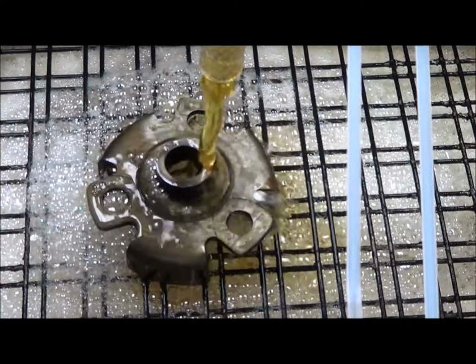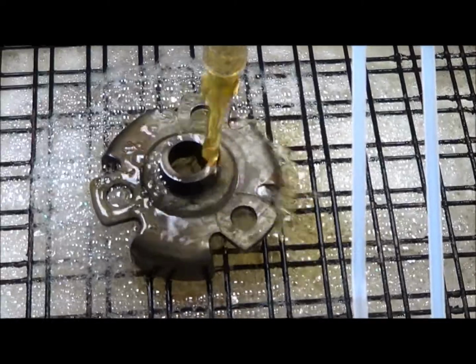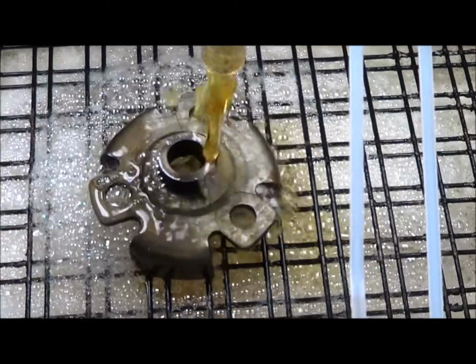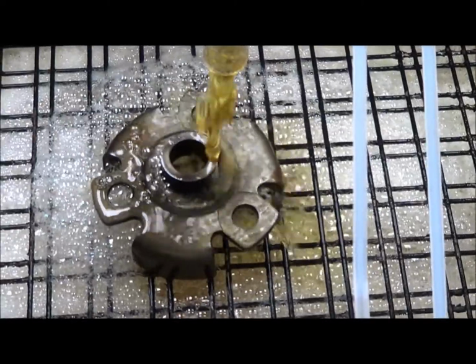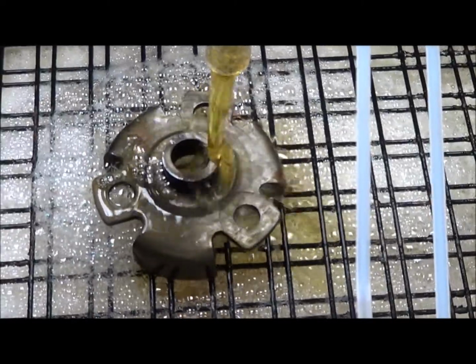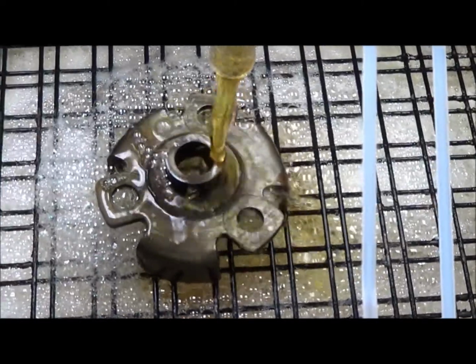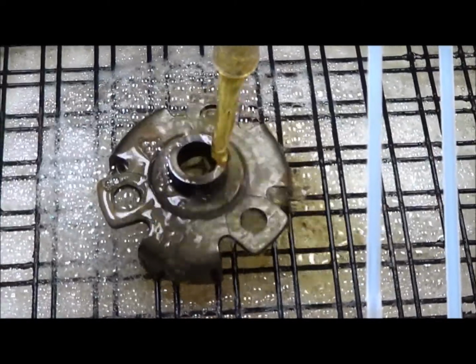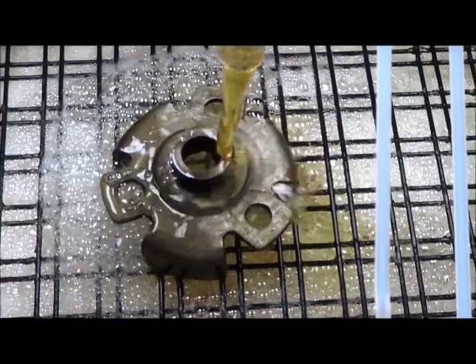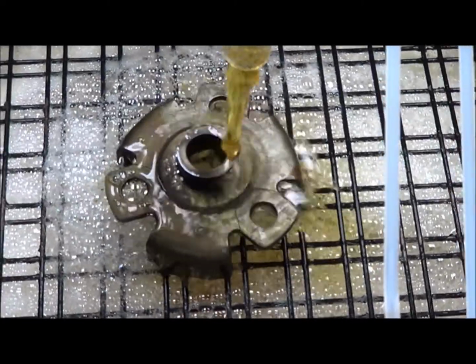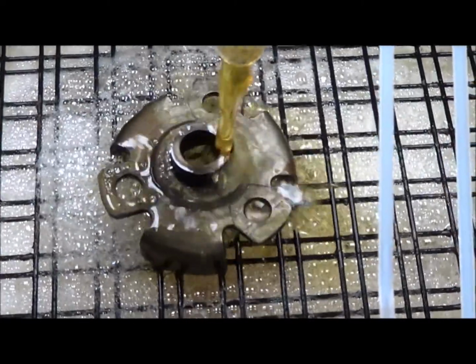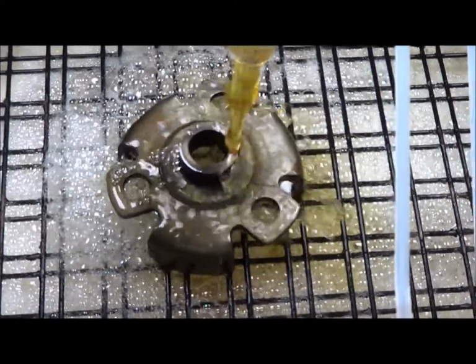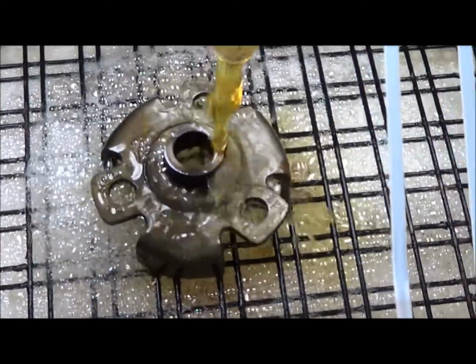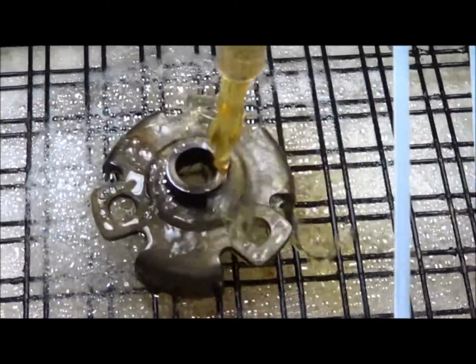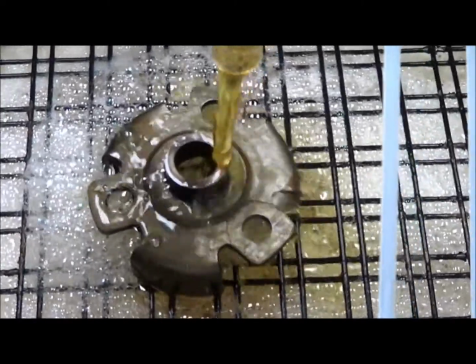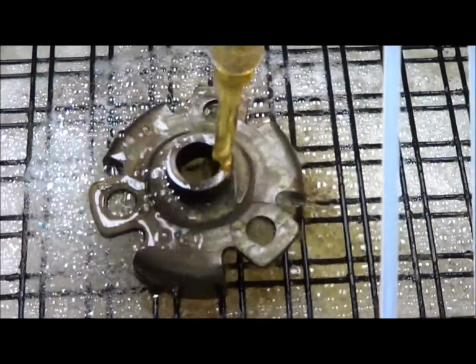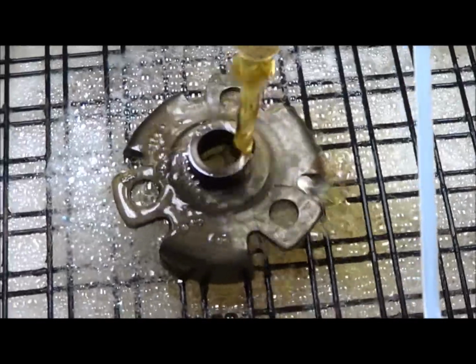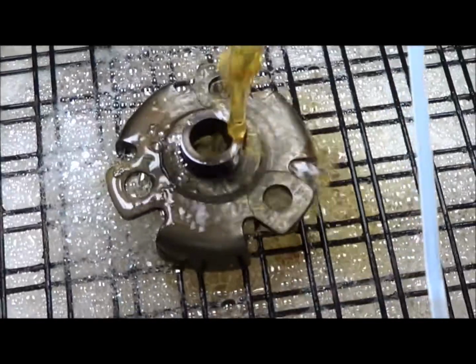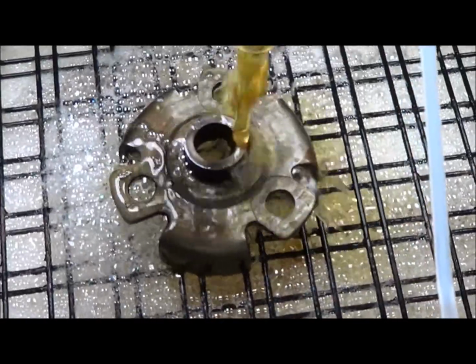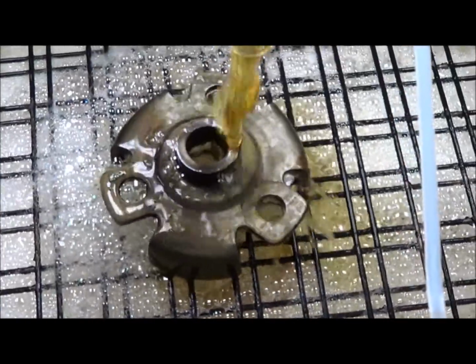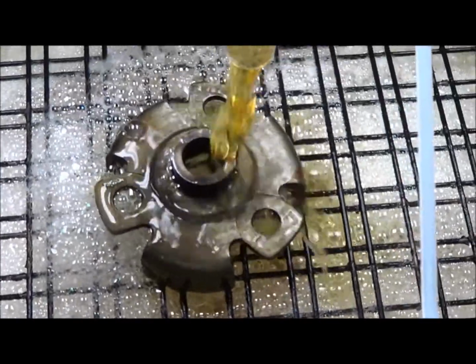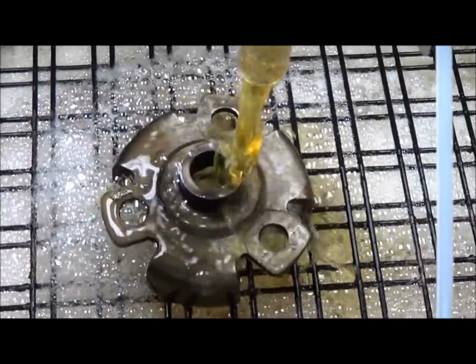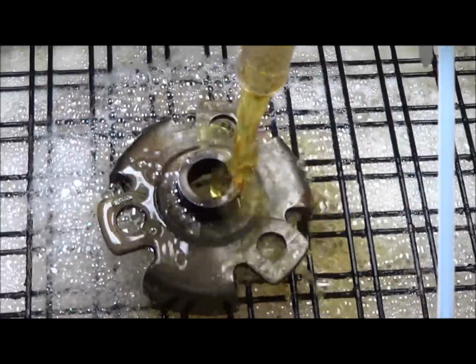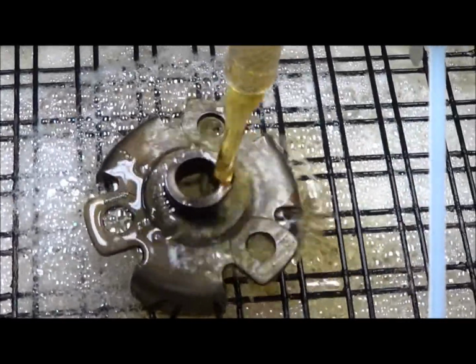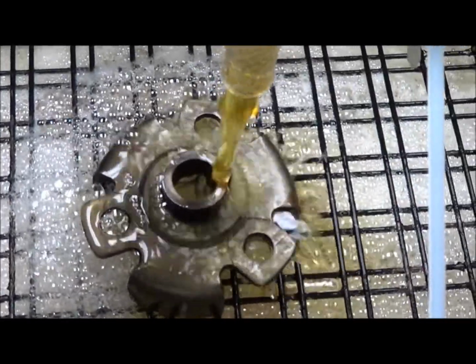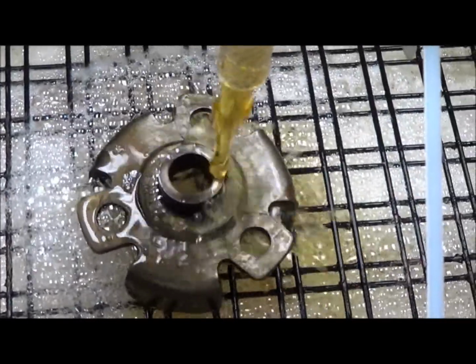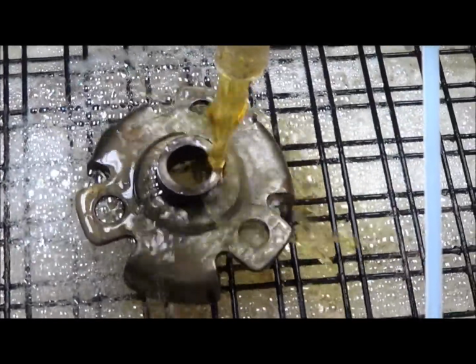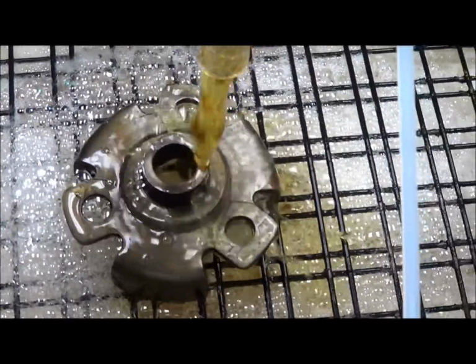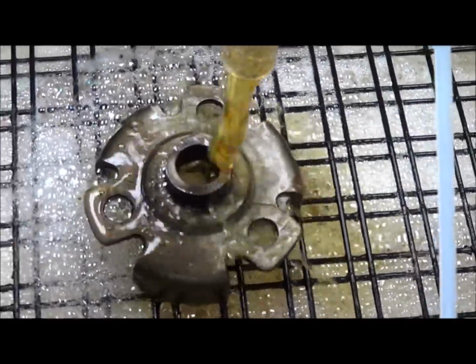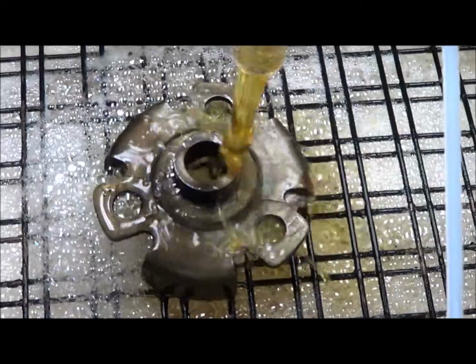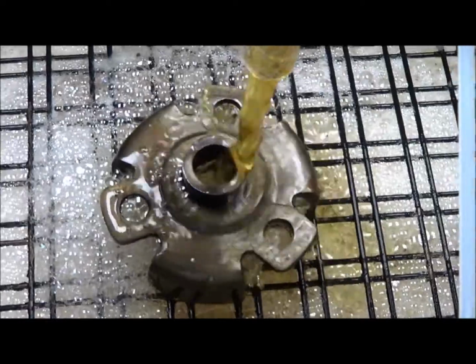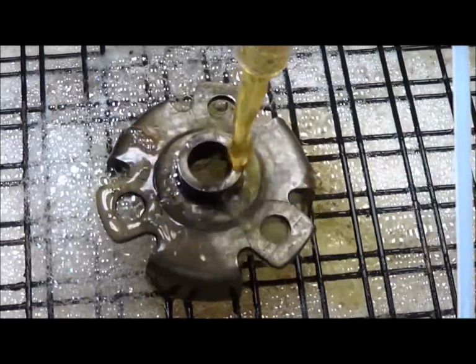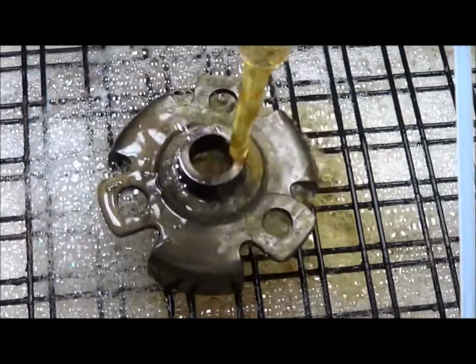We moved the part a little bit so we got better flow on the other side. The side that initially had flow — the rust is pretty much removed already from the top surface.